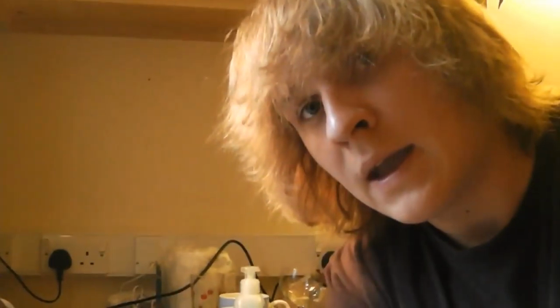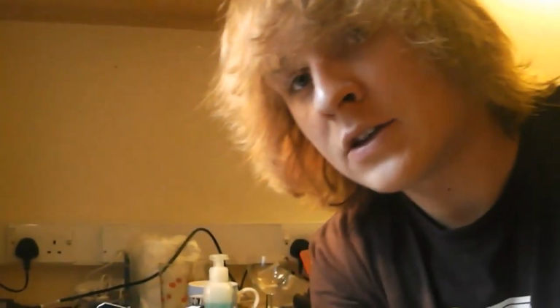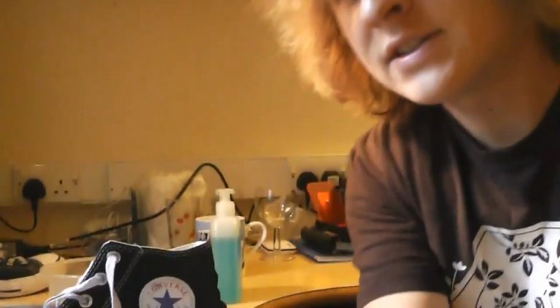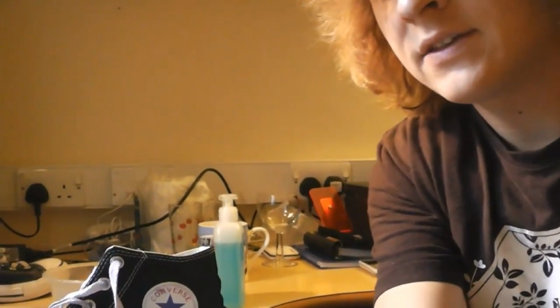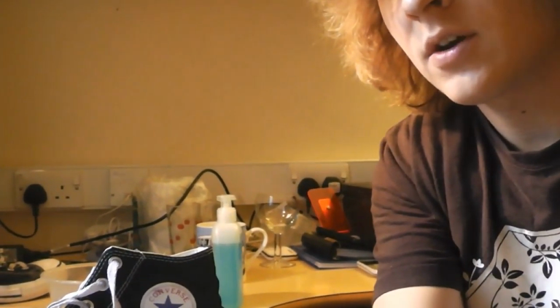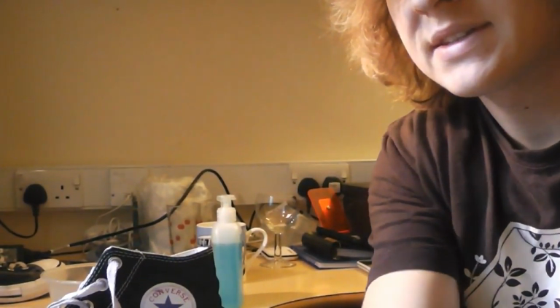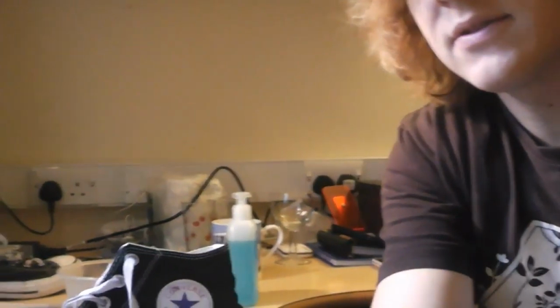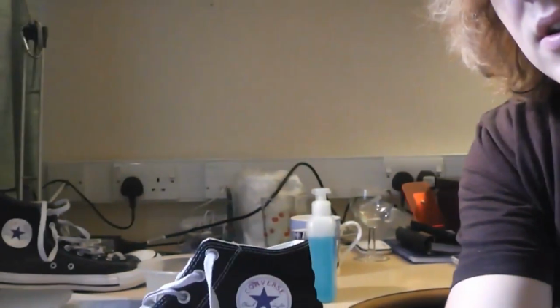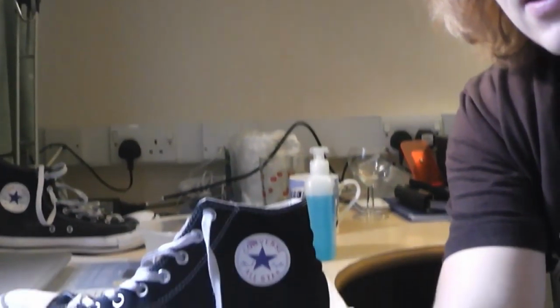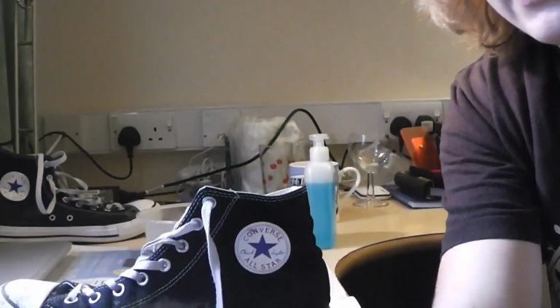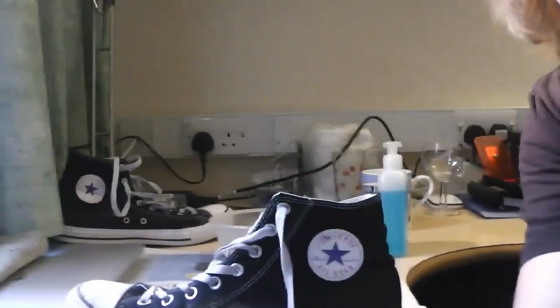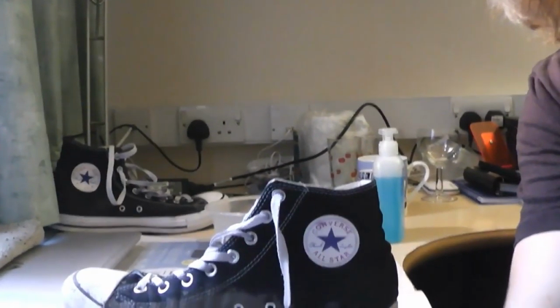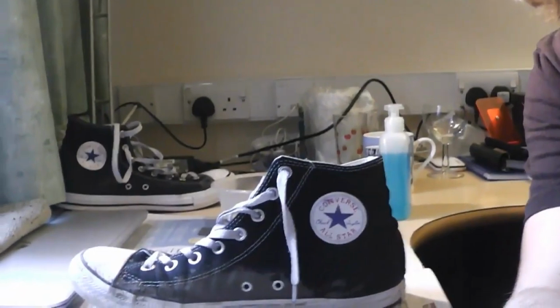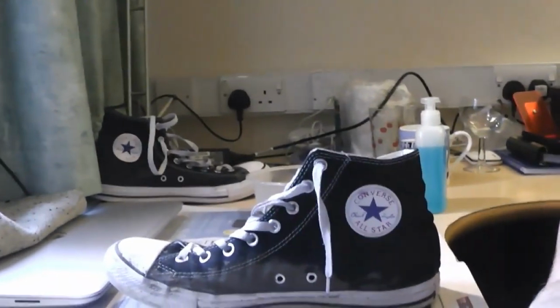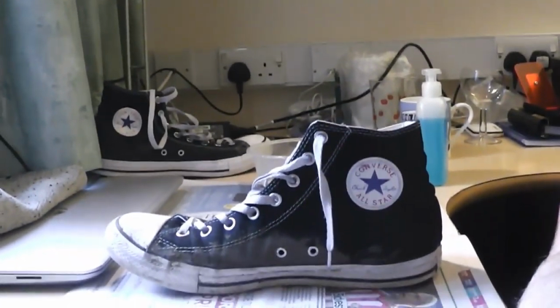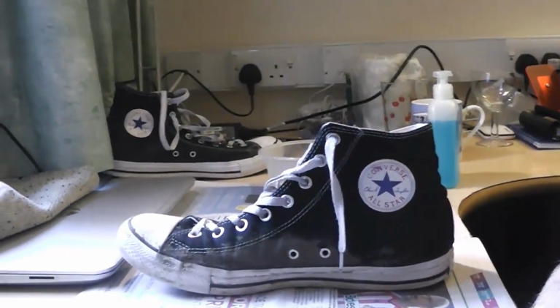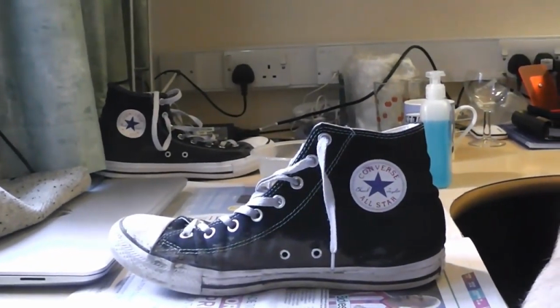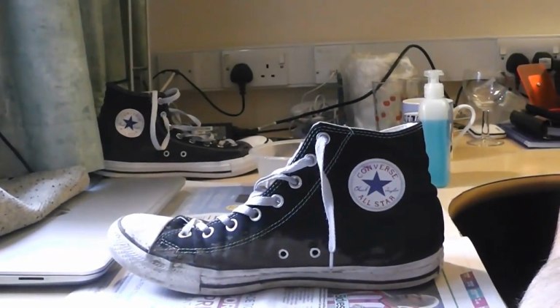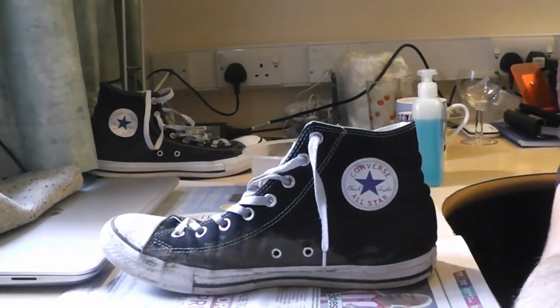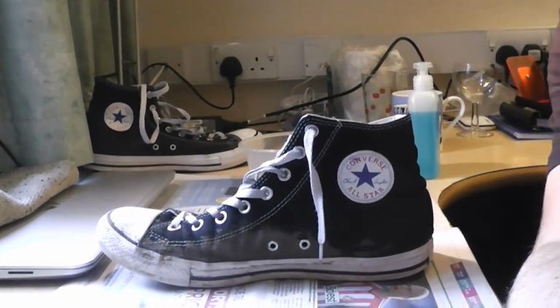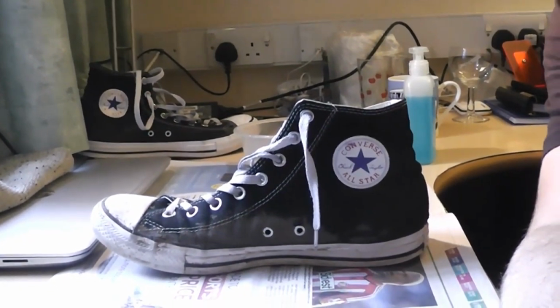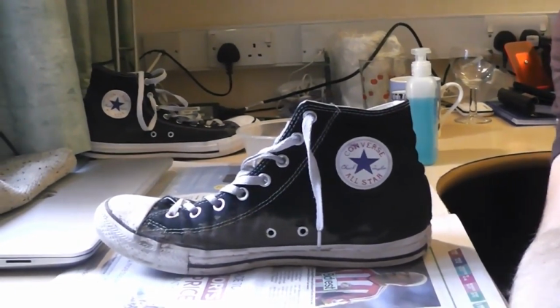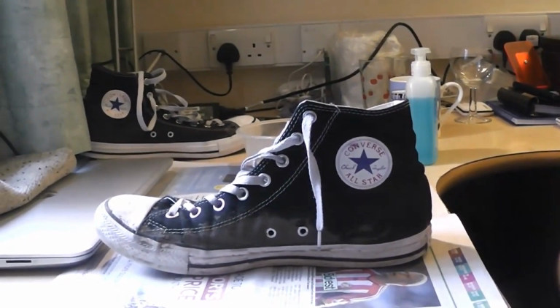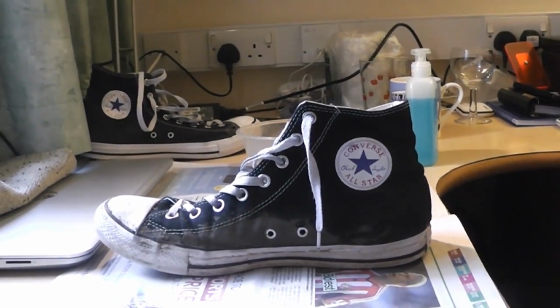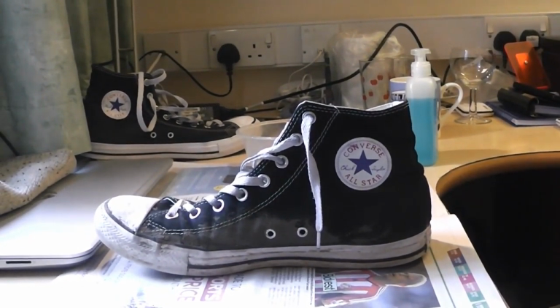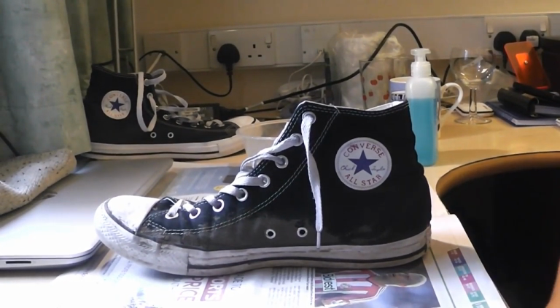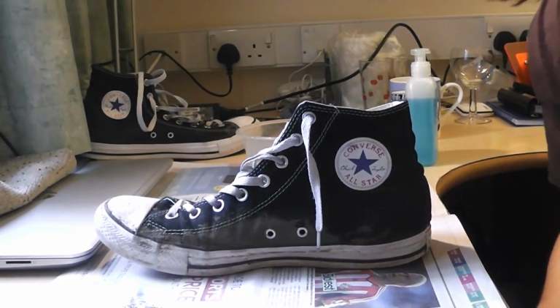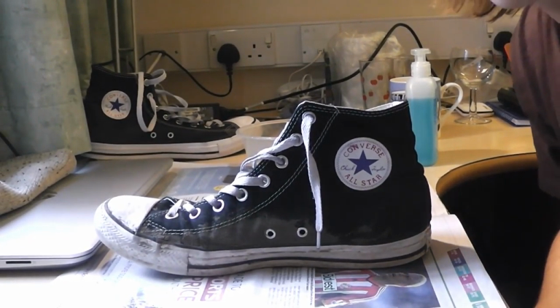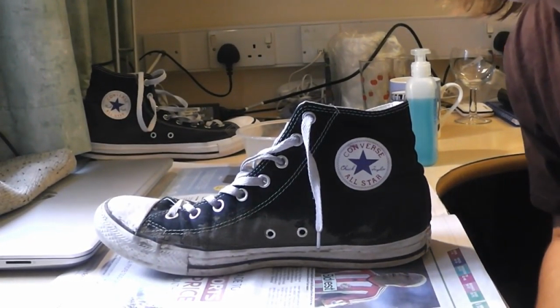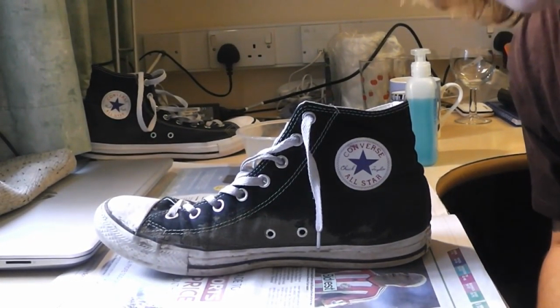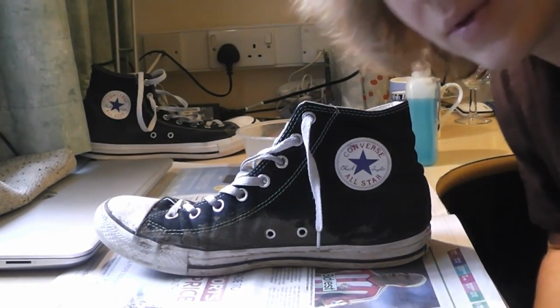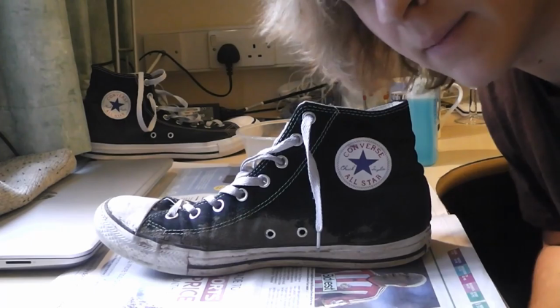As you can see from this level, I have my nice dirty Converse, and I'm now going to show you what to do with that.